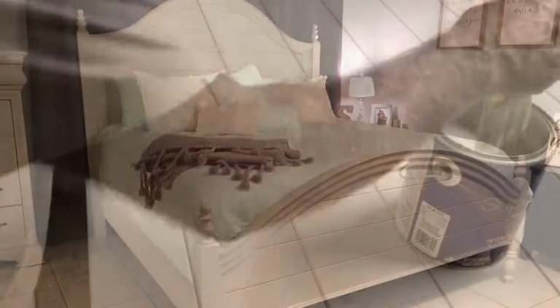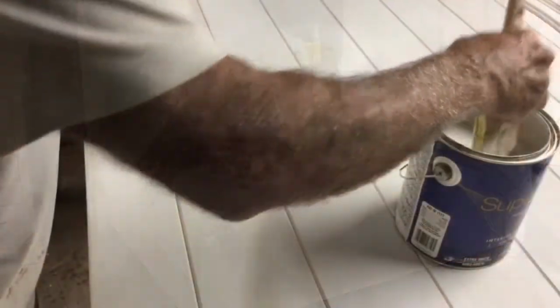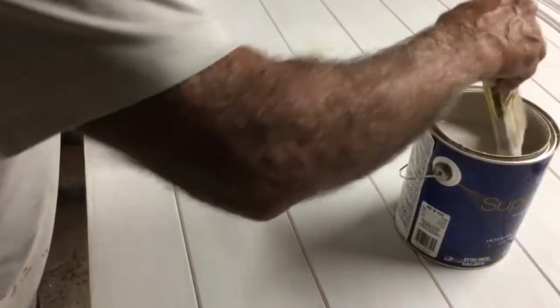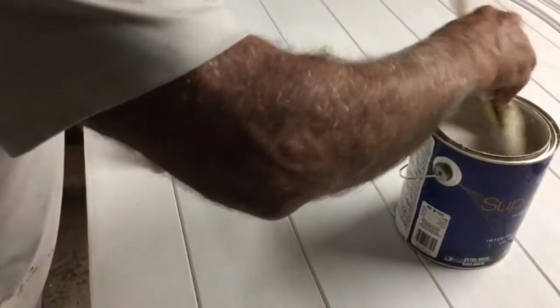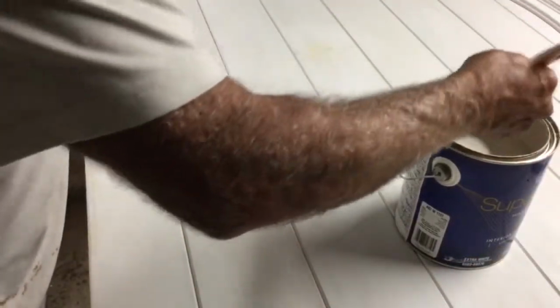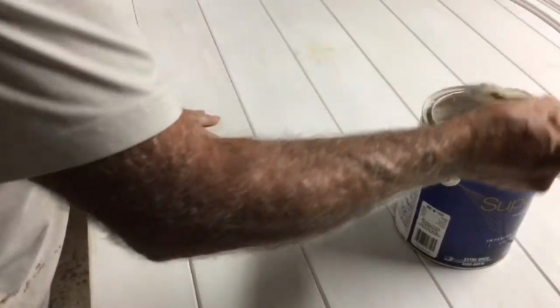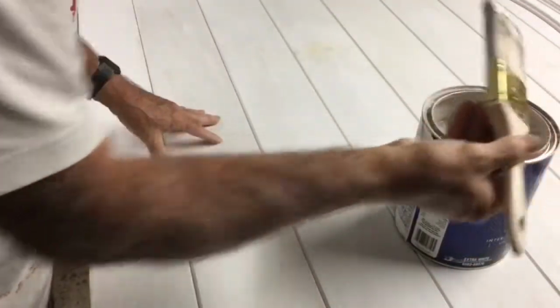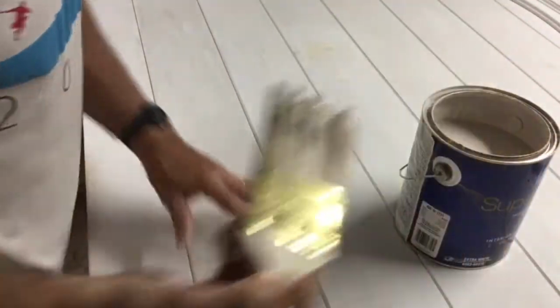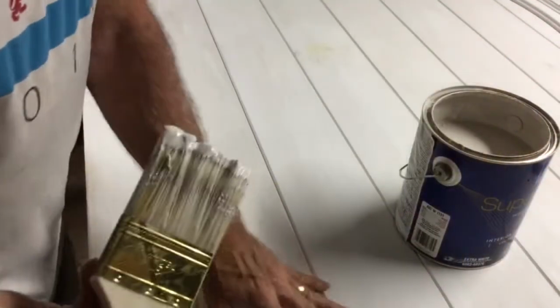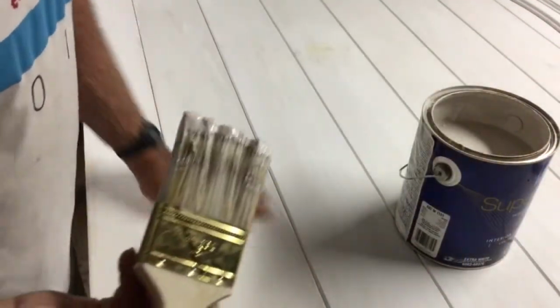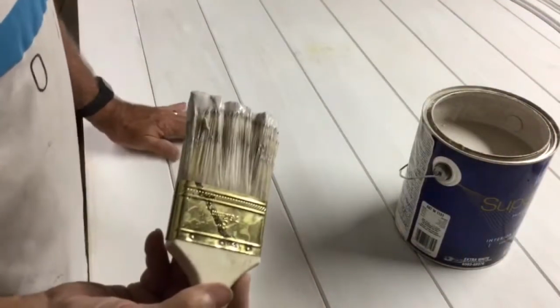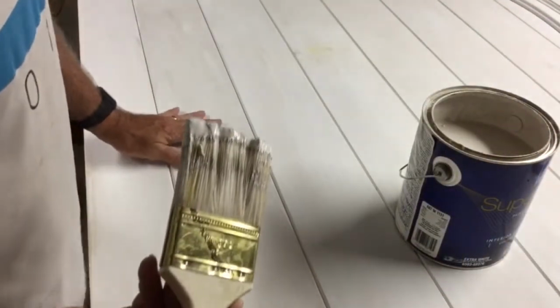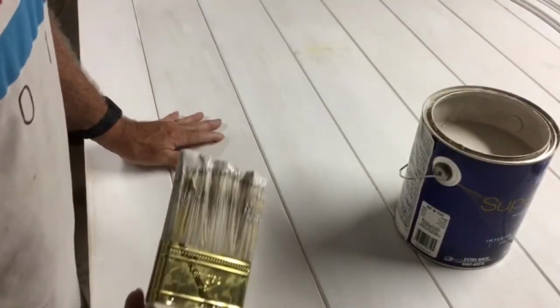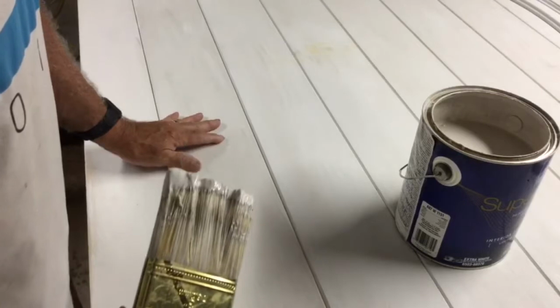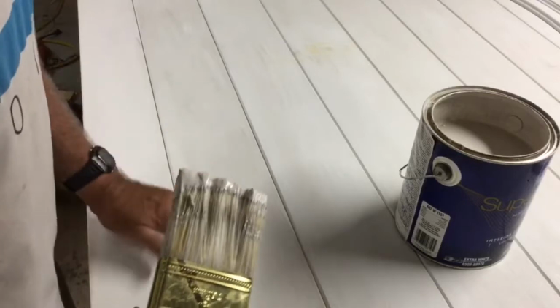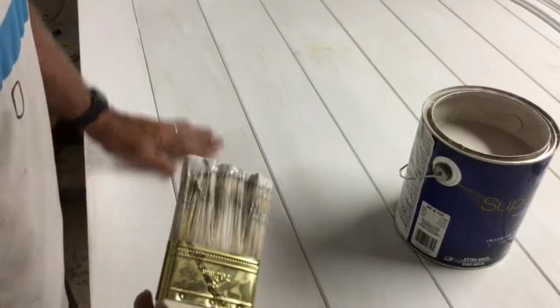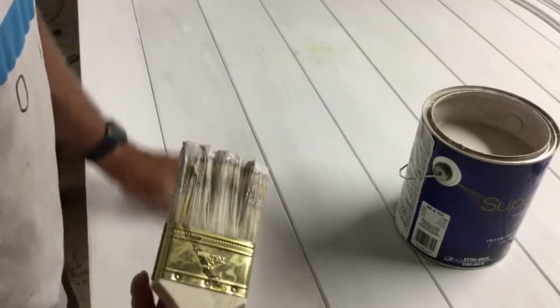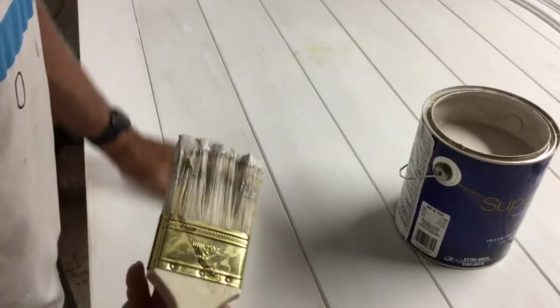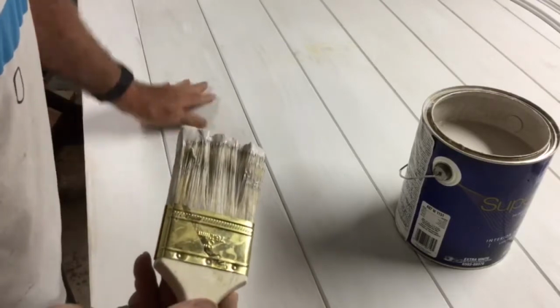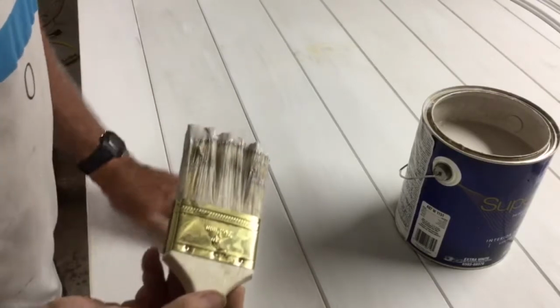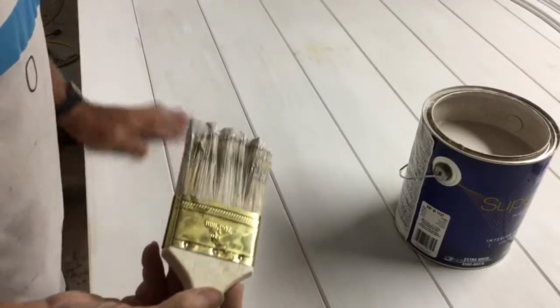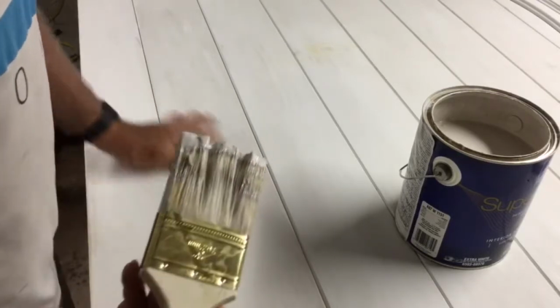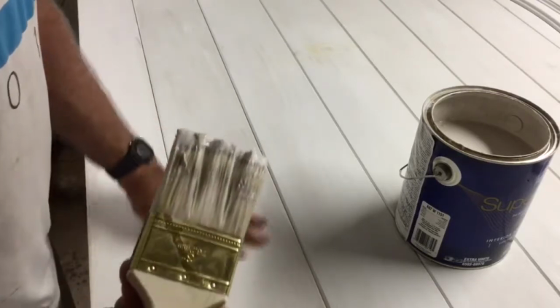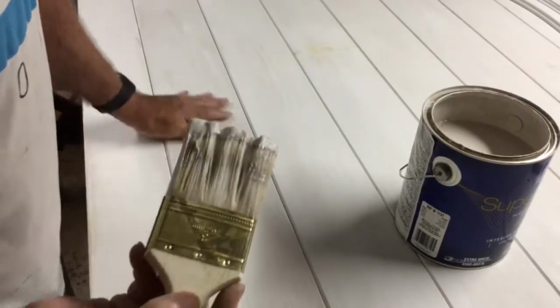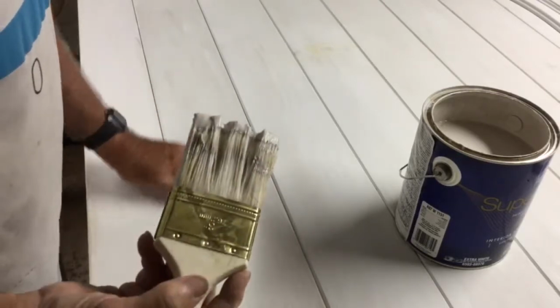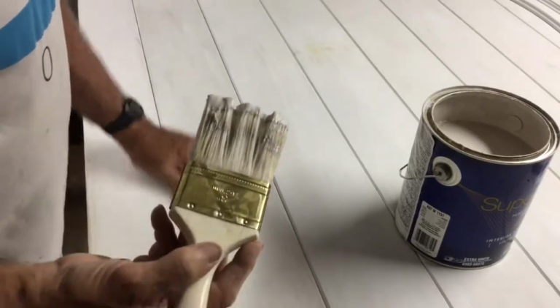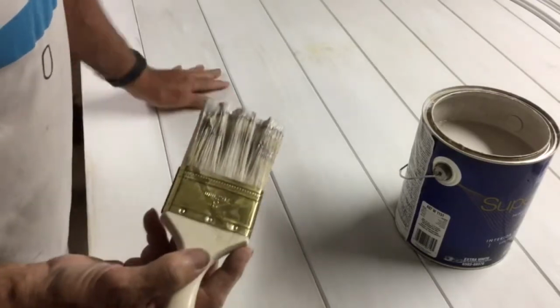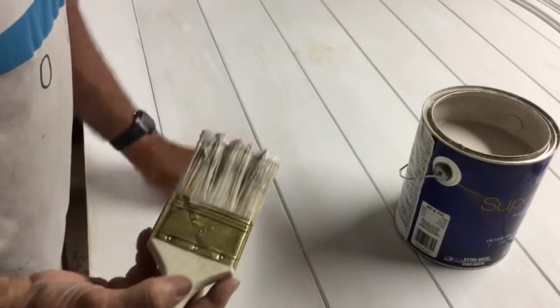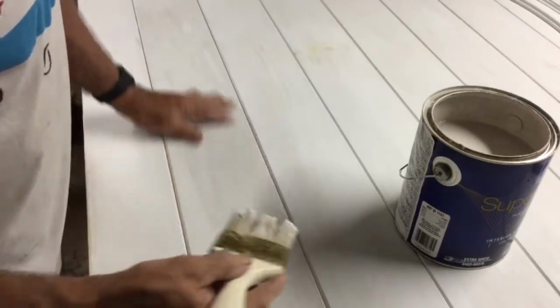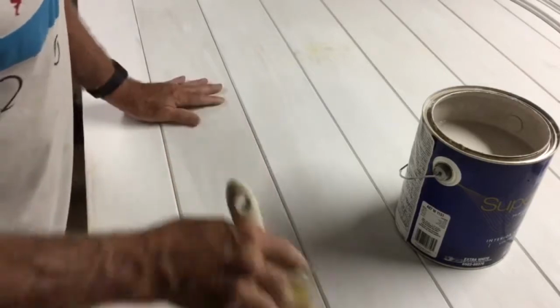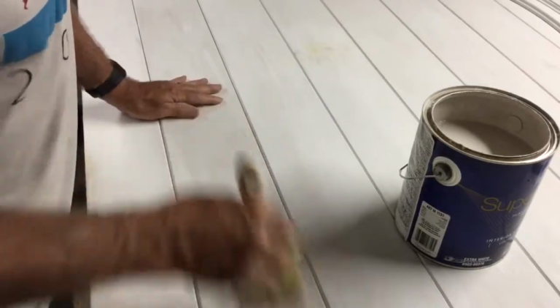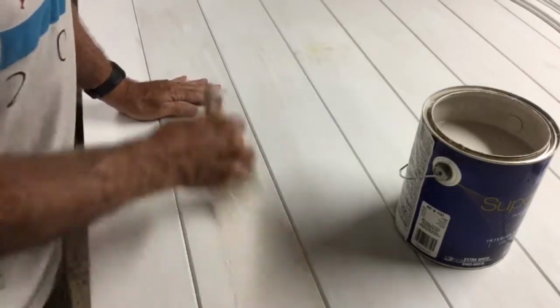Time to apply some paint. I've got a primer coat on here that is water-based, and I've sanded it all down. It raised the grain — that's what I wanted it to do.